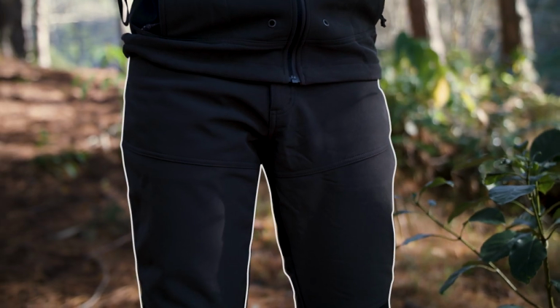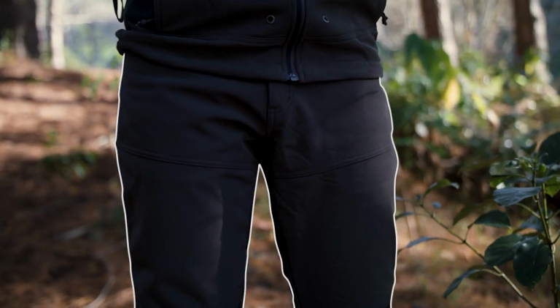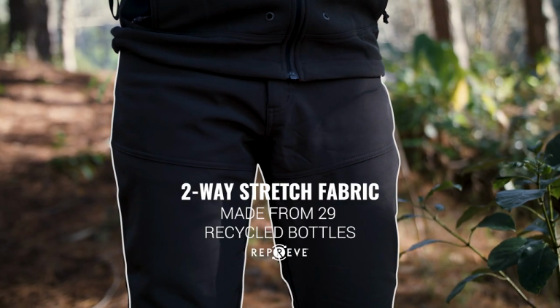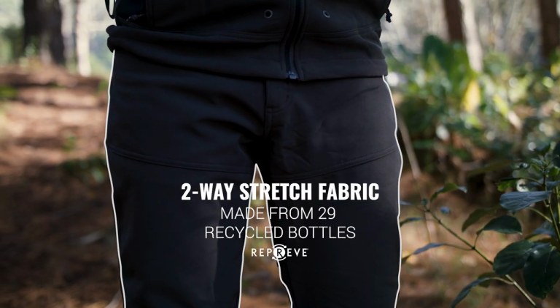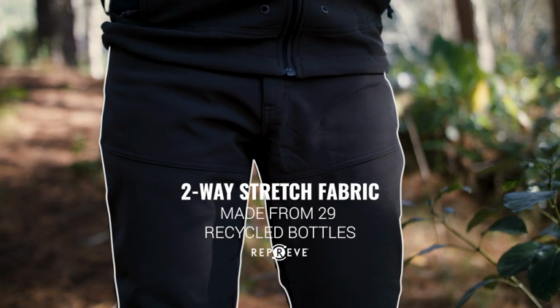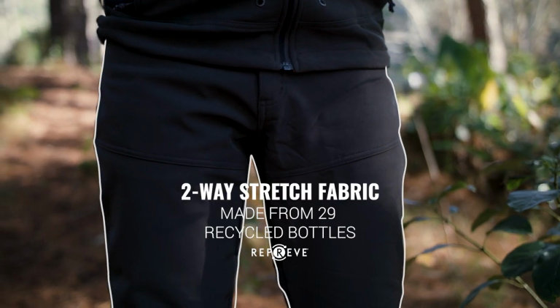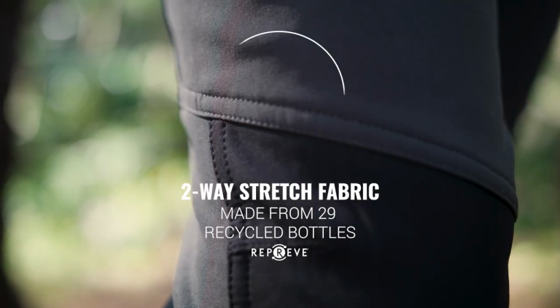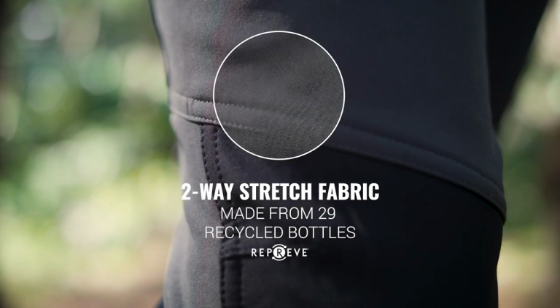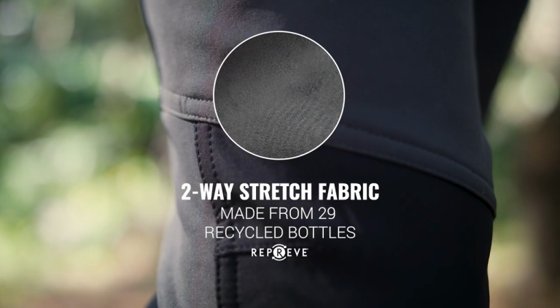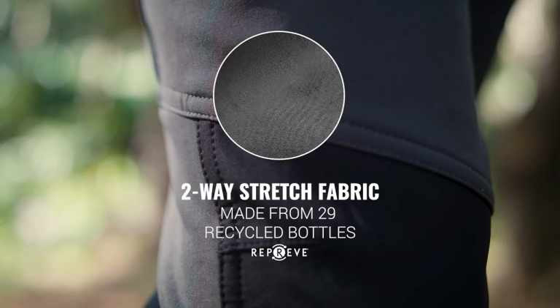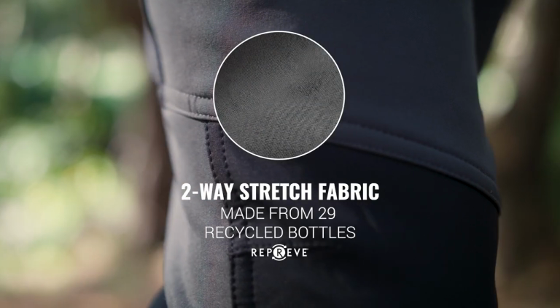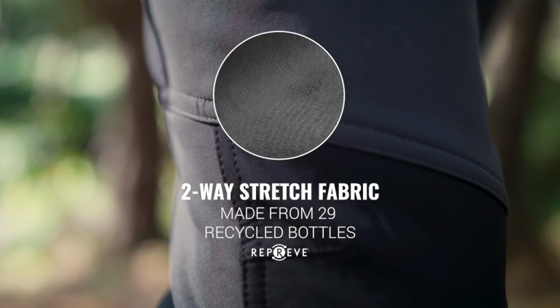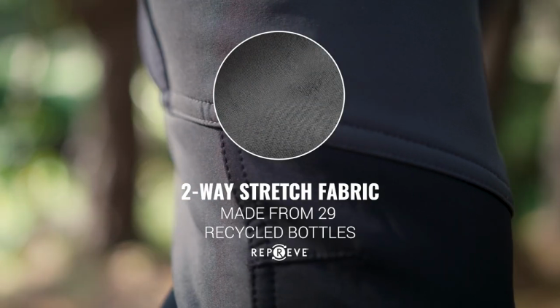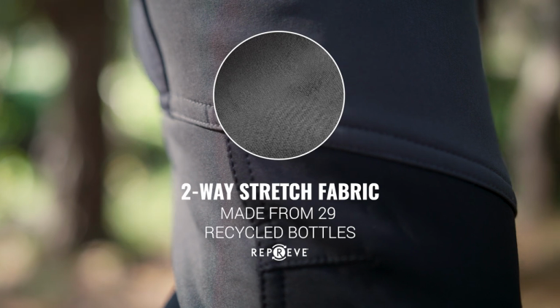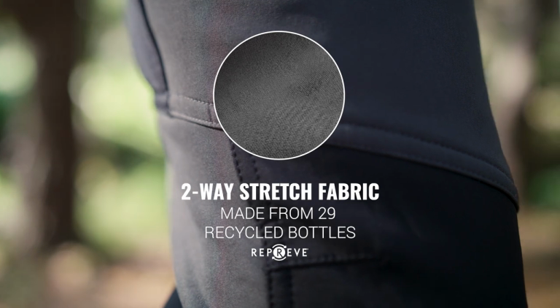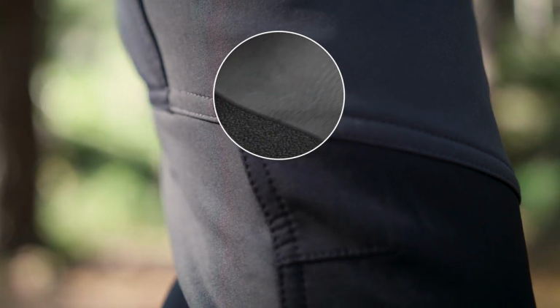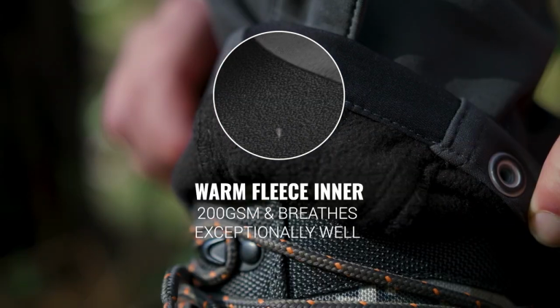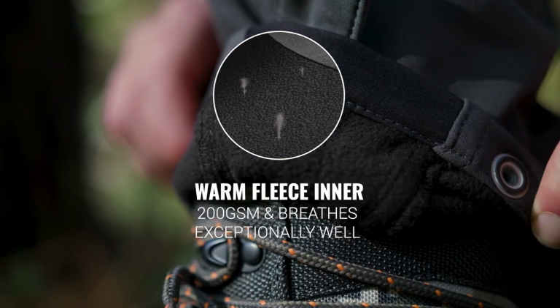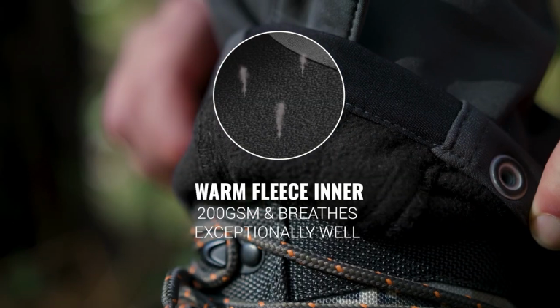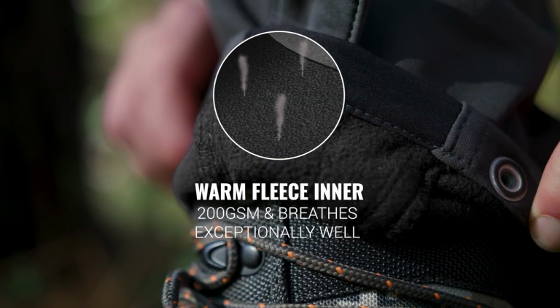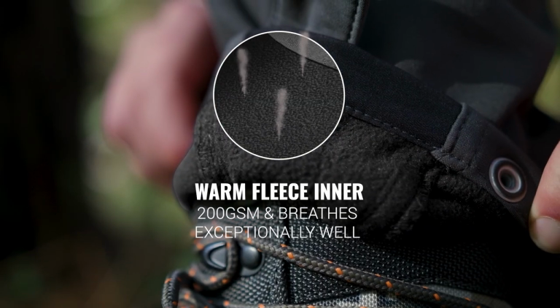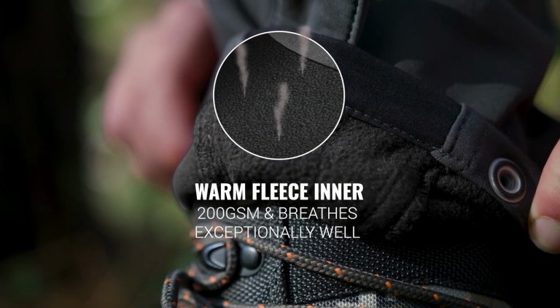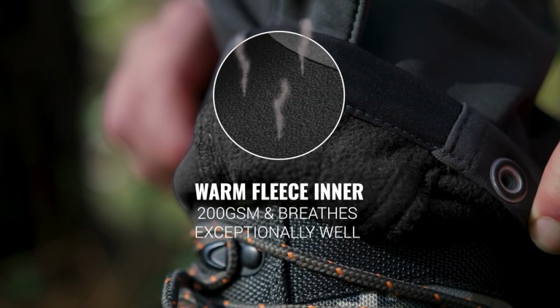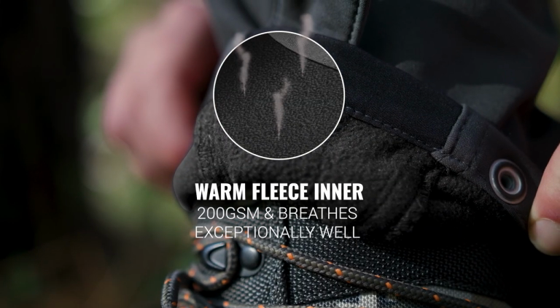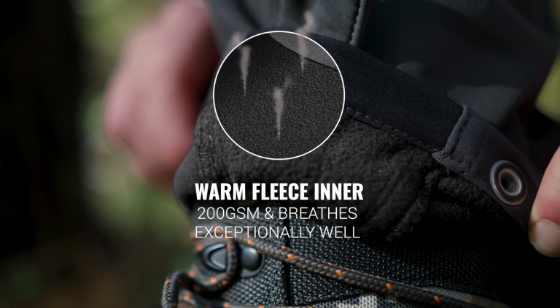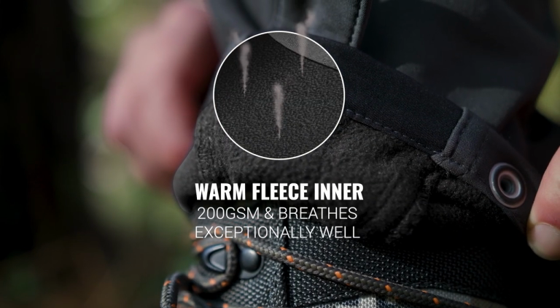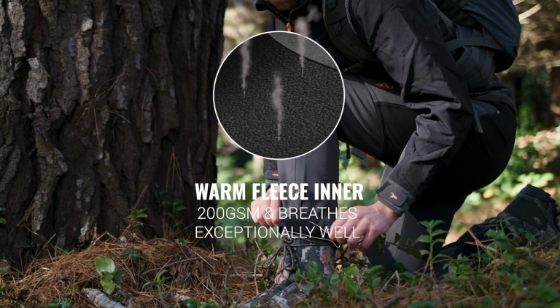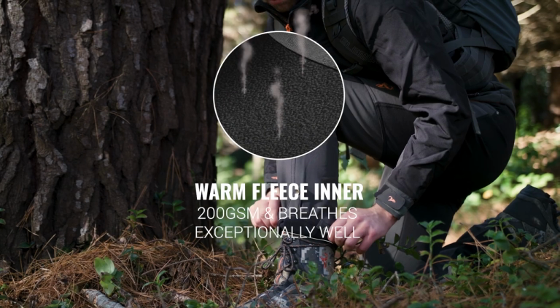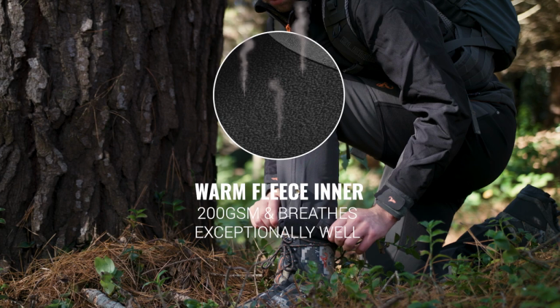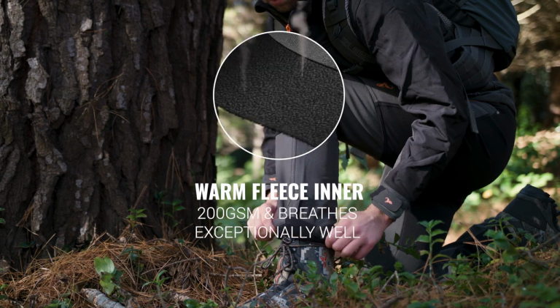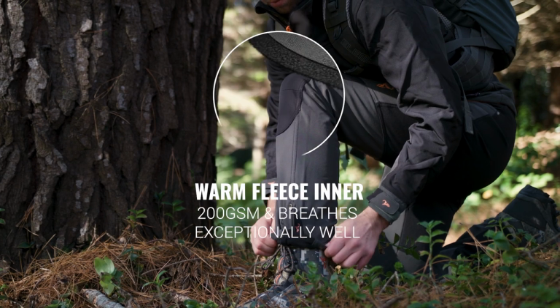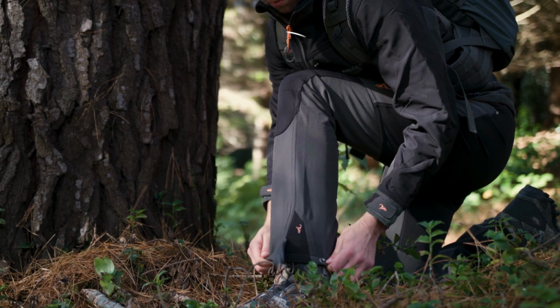The fabric is made from recycled plastic bottles and has a two-way stretch outer. Underneath is a 200 GSM fleece inner that blocks wind and breathes exceptionally well.